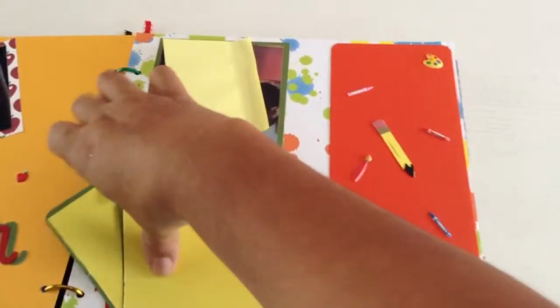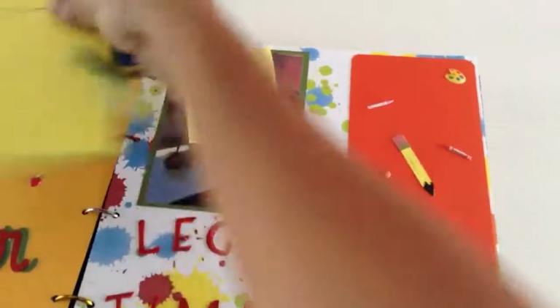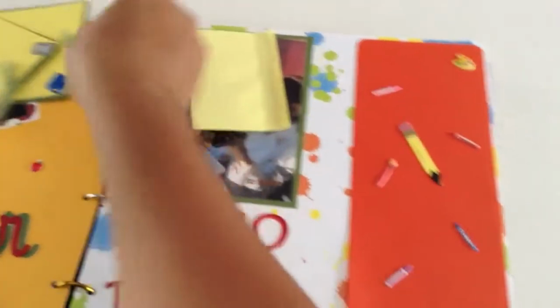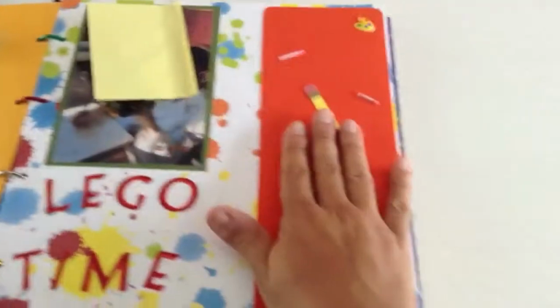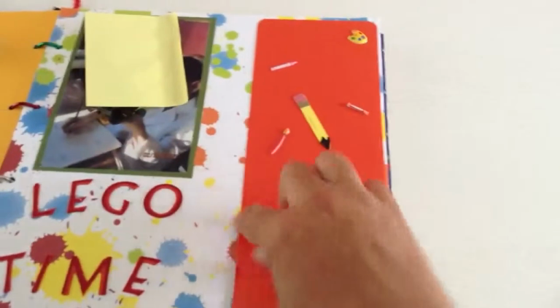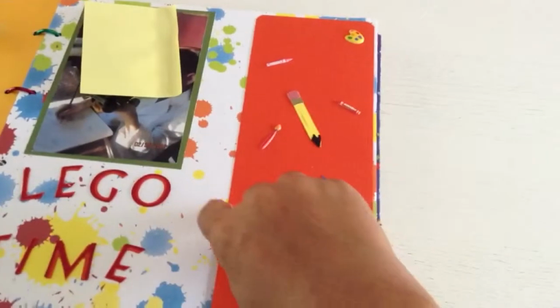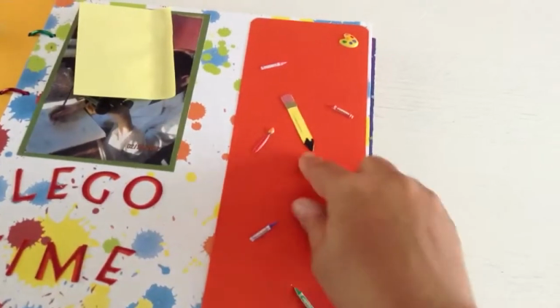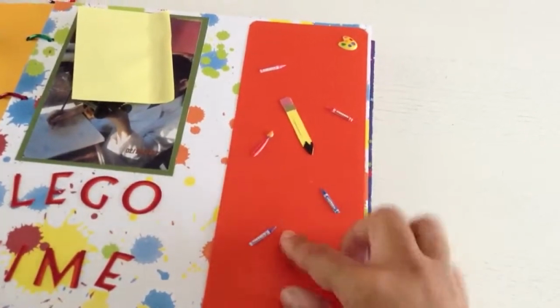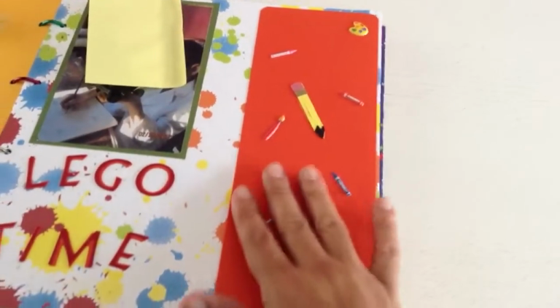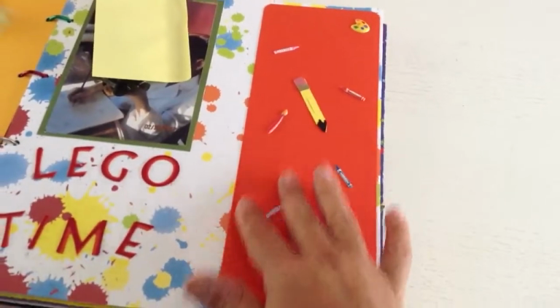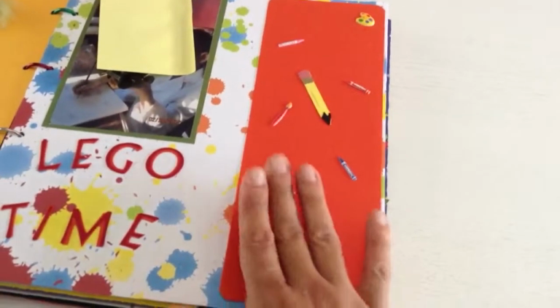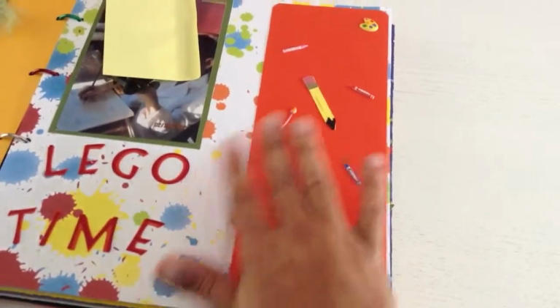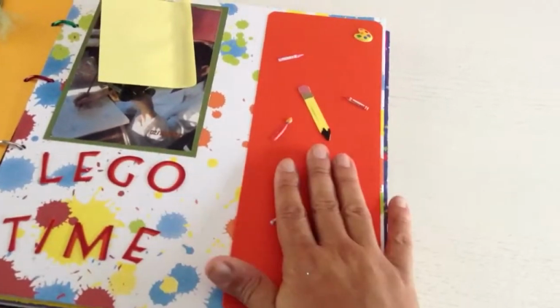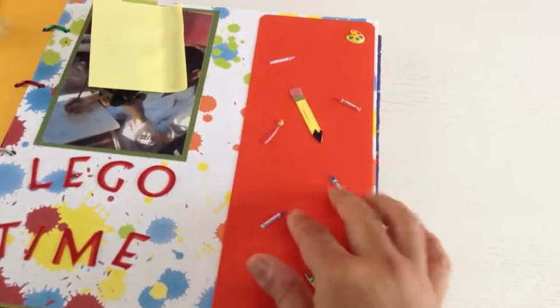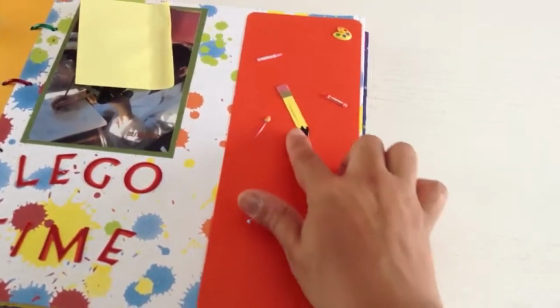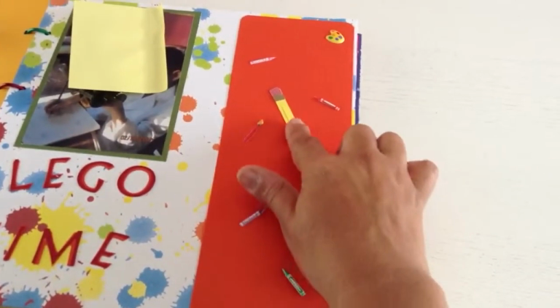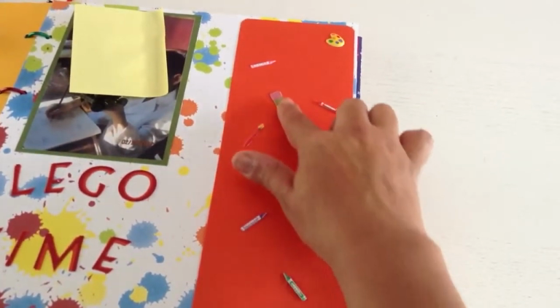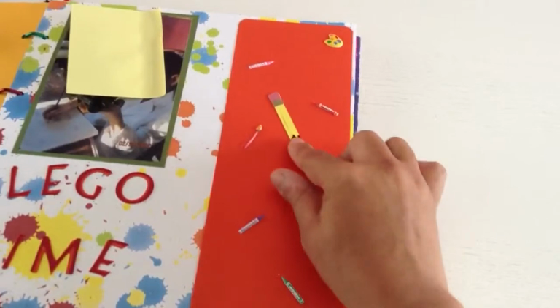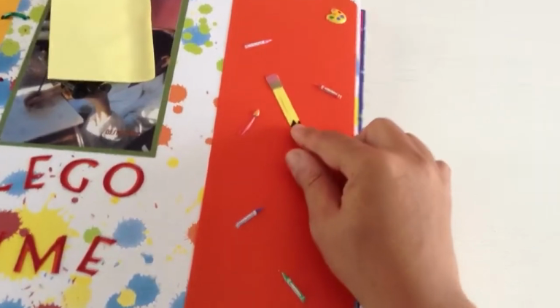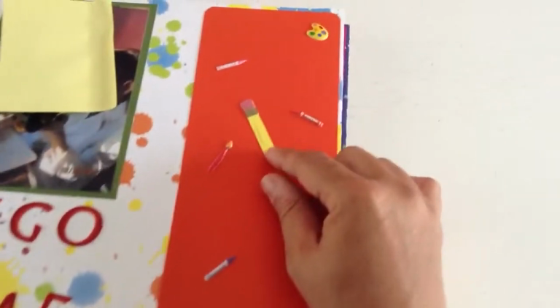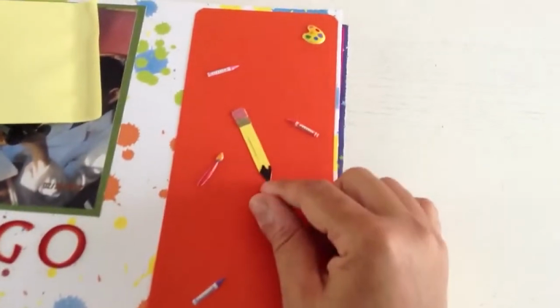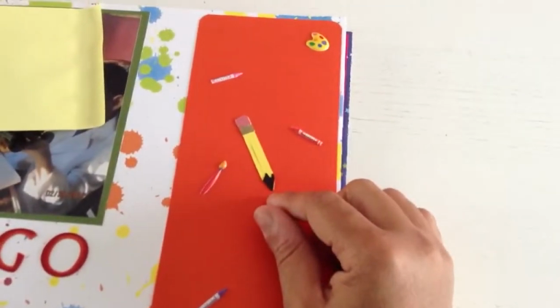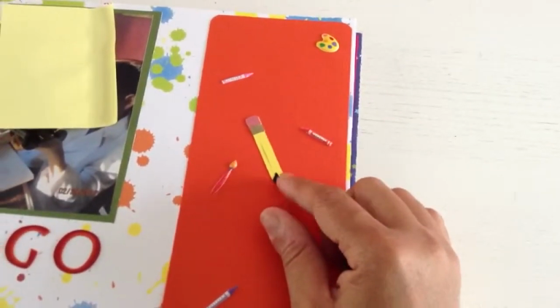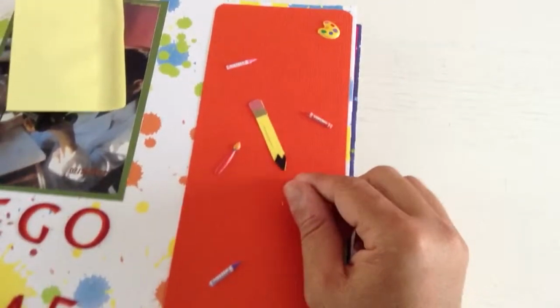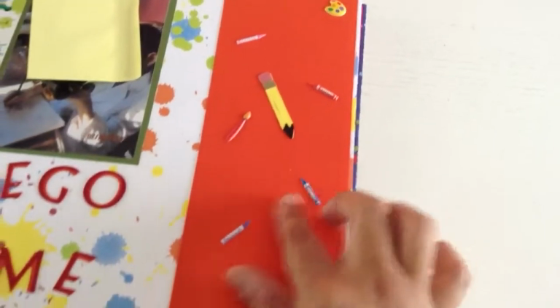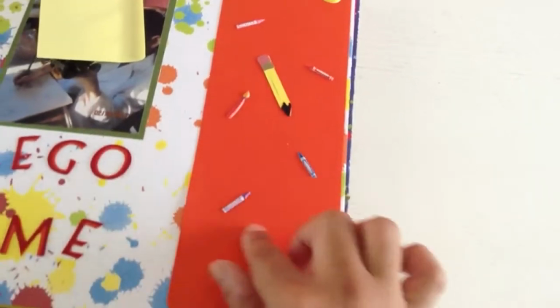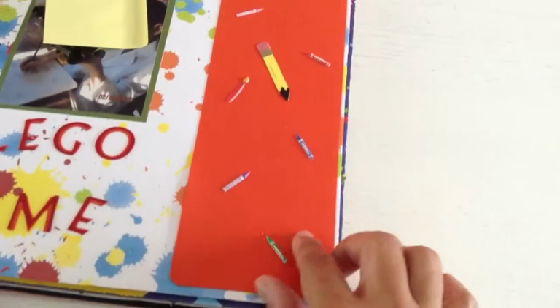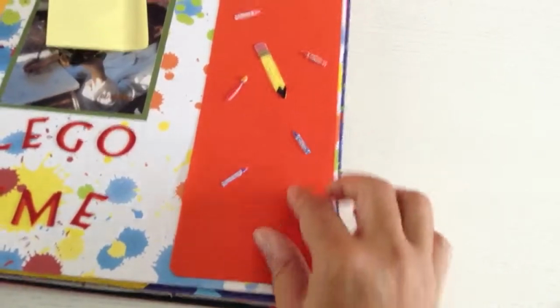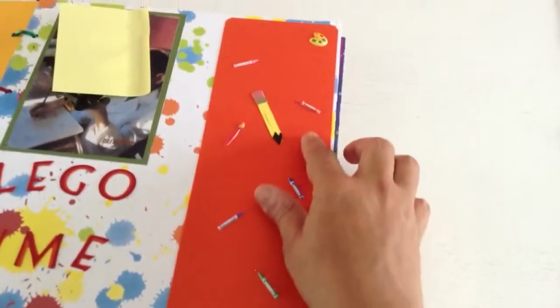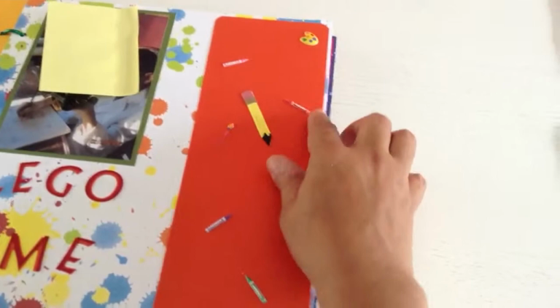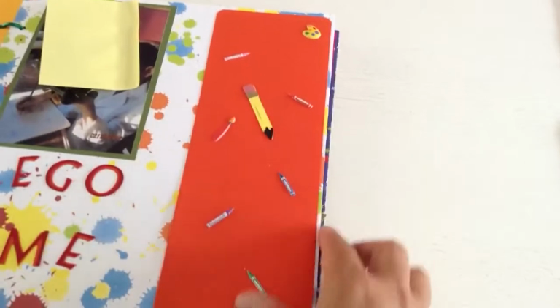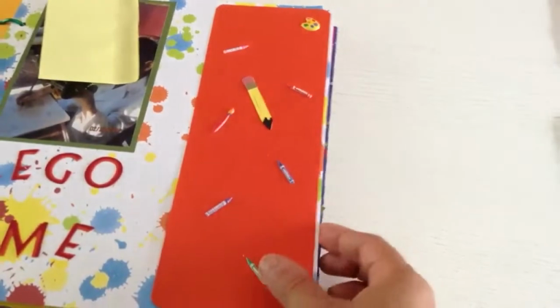And then this one, as you can see, was a pocket — she wanted pockets so she can put her own stuff in as well. I made this little pencil with my Cricut, and then I added these little crayons and pencils and things like that.